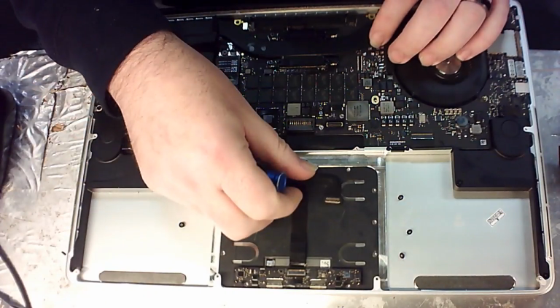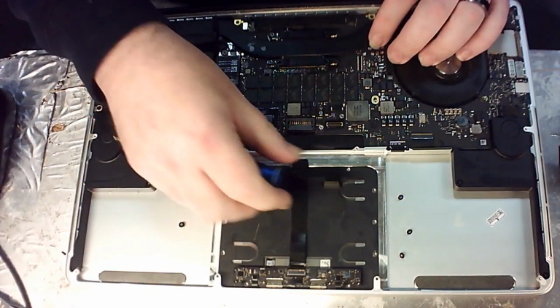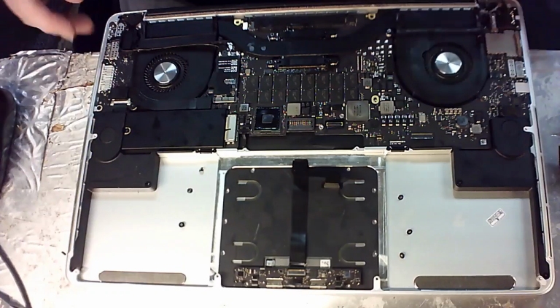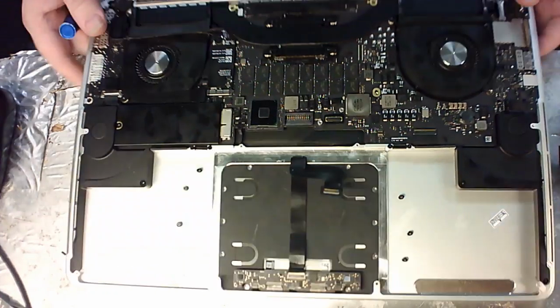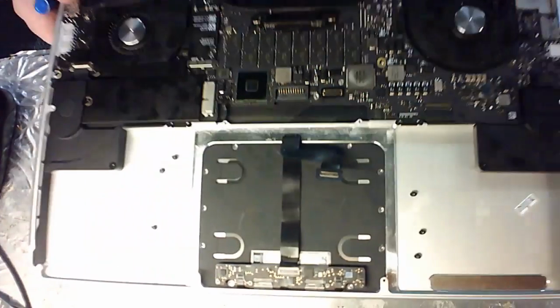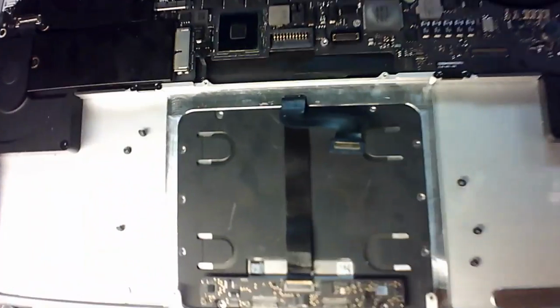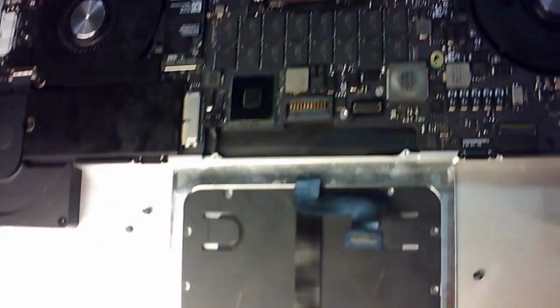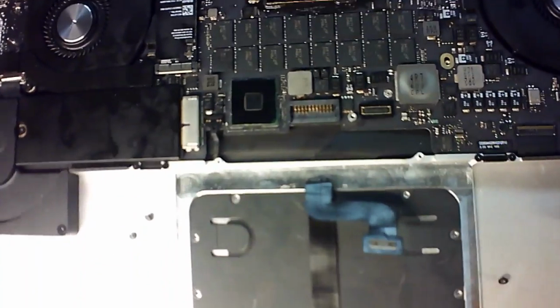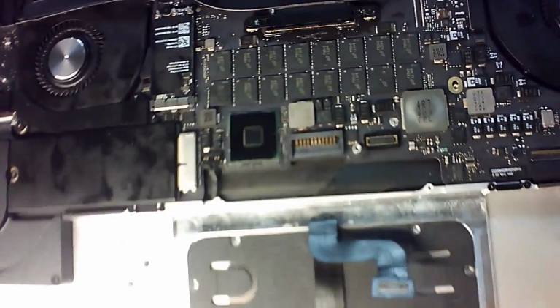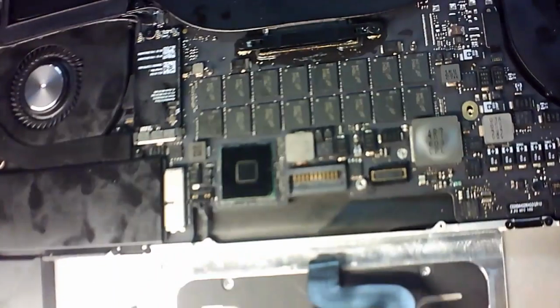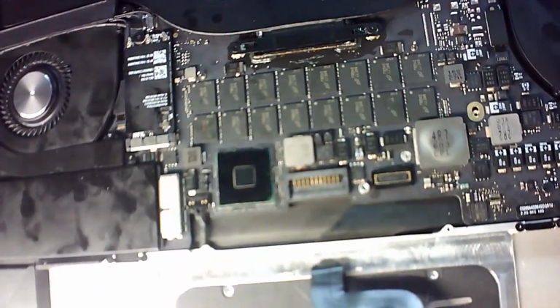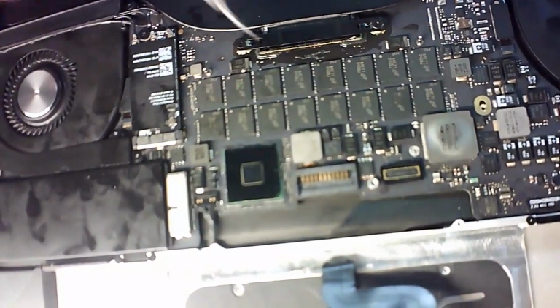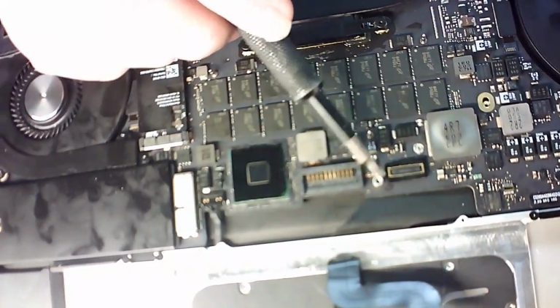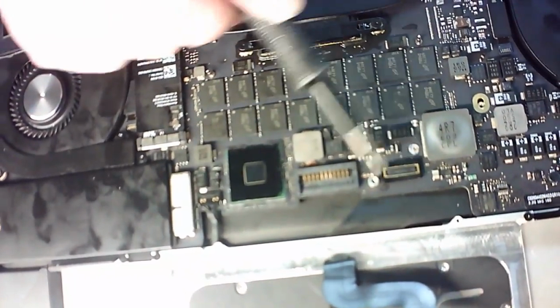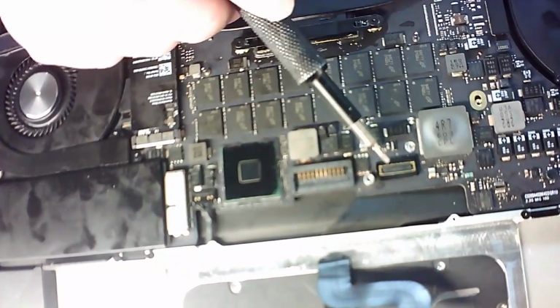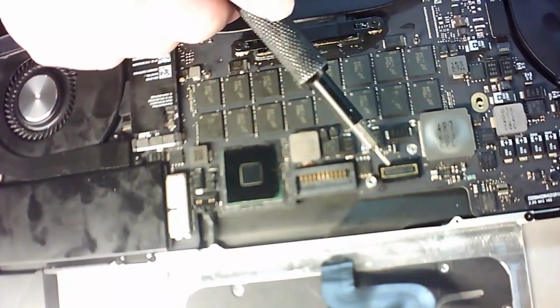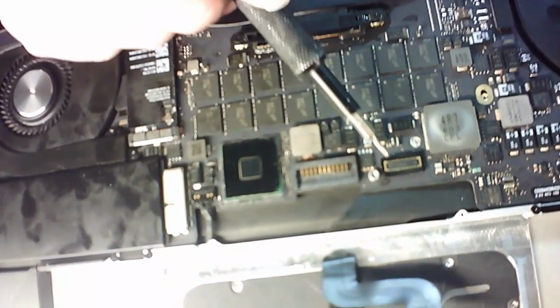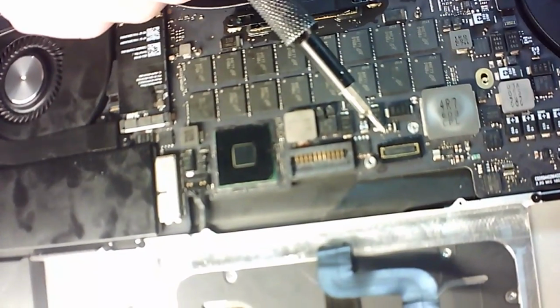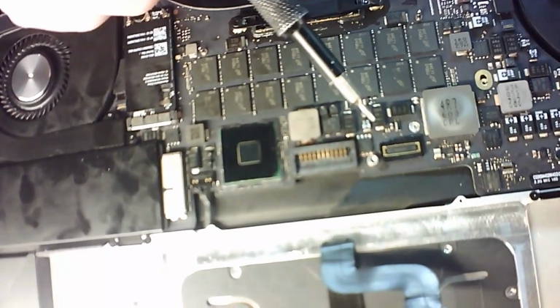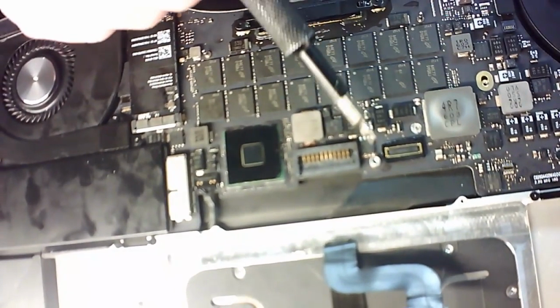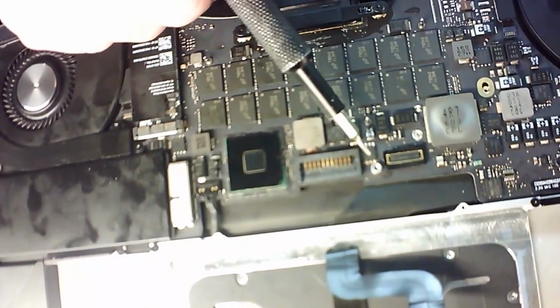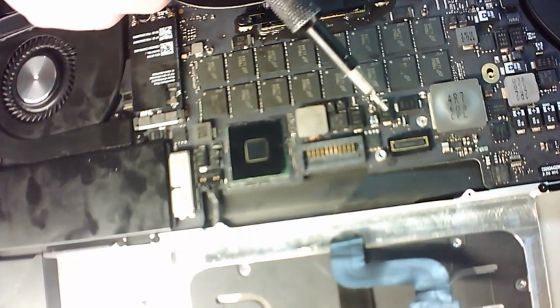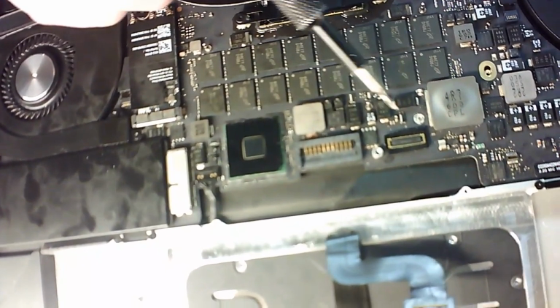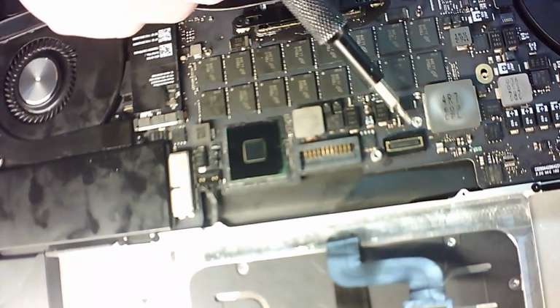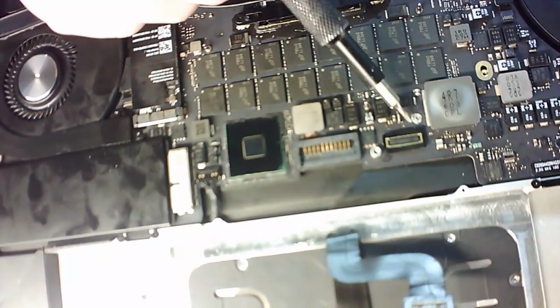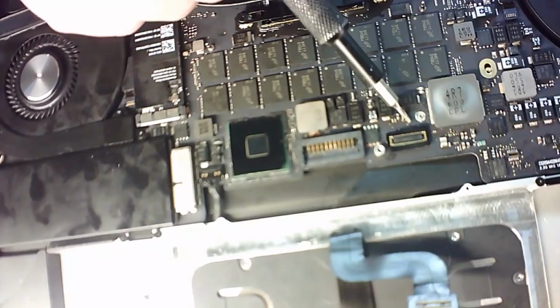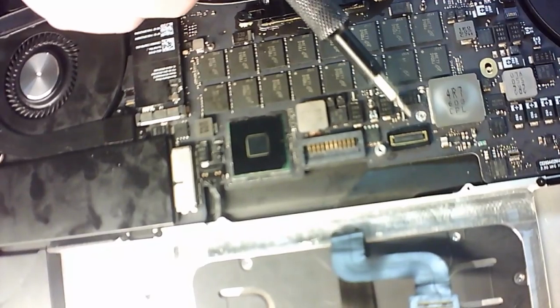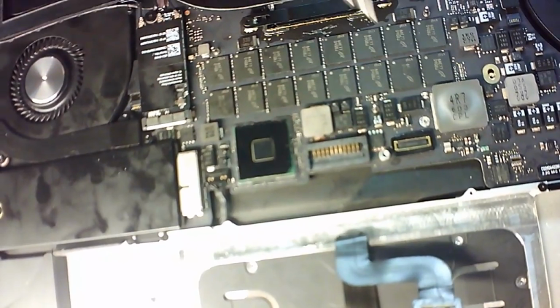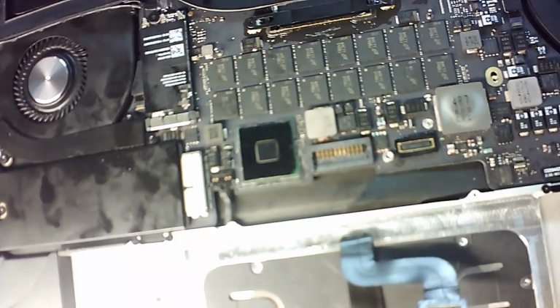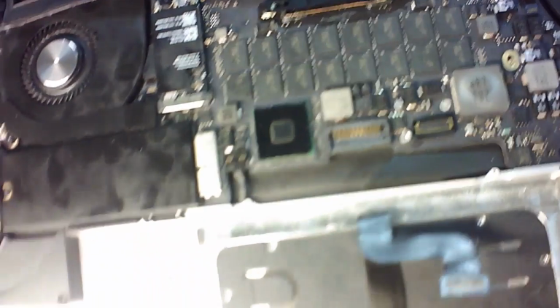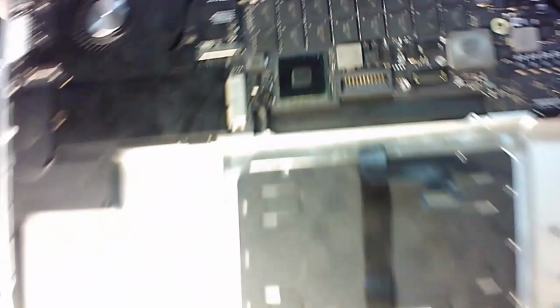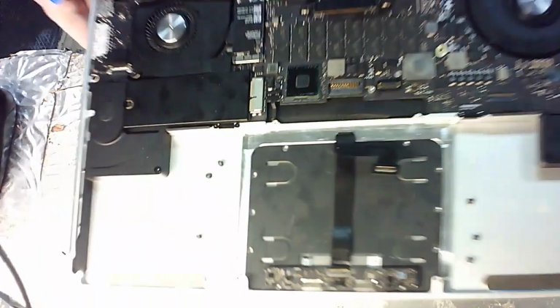One thing you do have to be careful of: on the motherboard there's a plate that goes right here over the trackpad. If you're not careful, you can actually take off one of the studs, so make sure you're very careful when you do this so you don't damage the board itself.